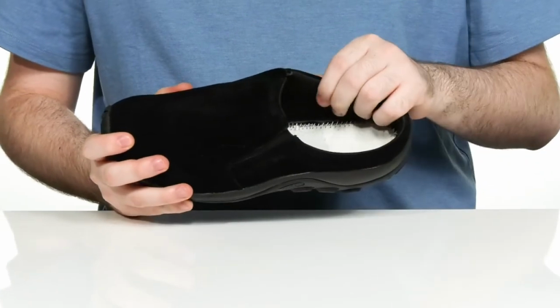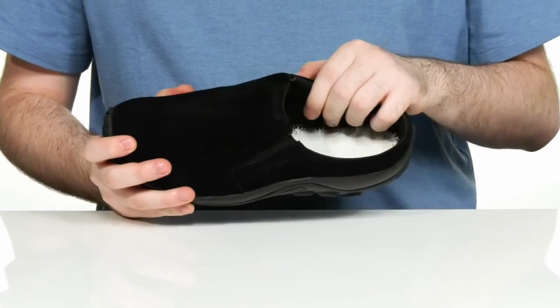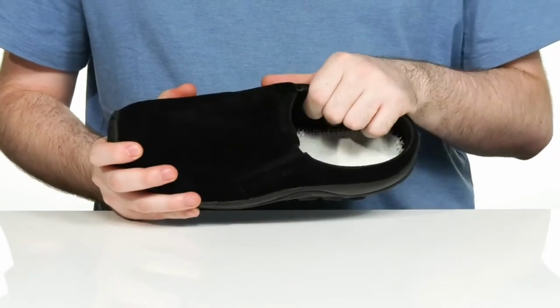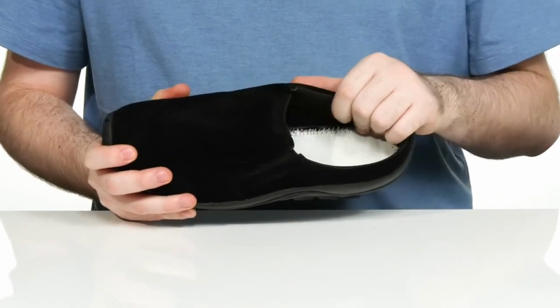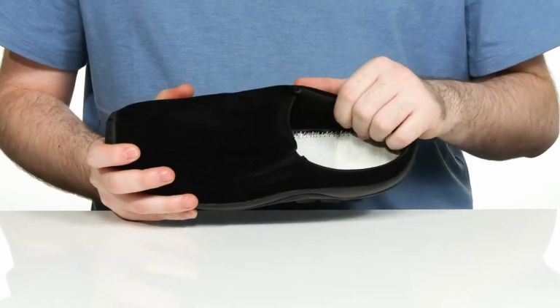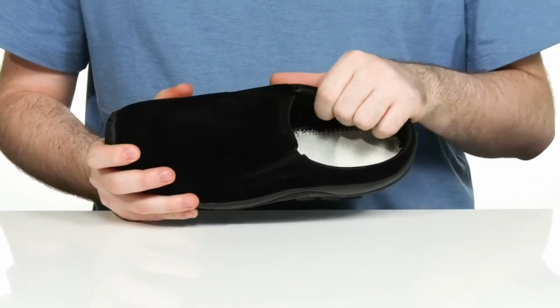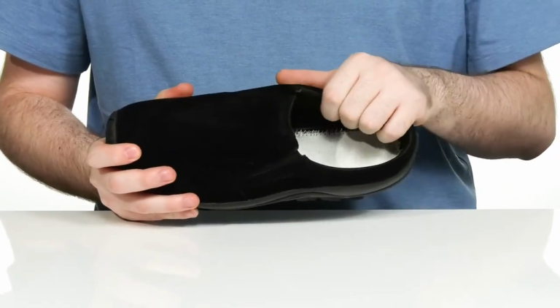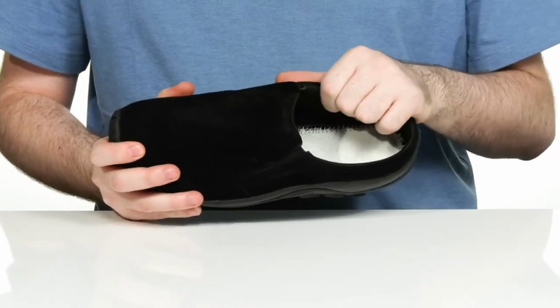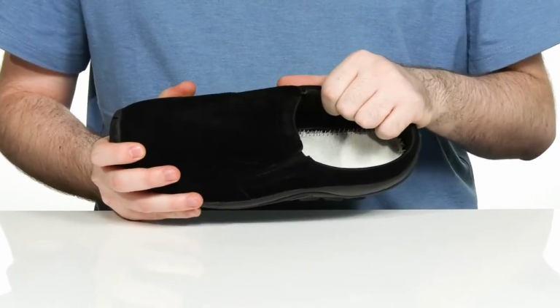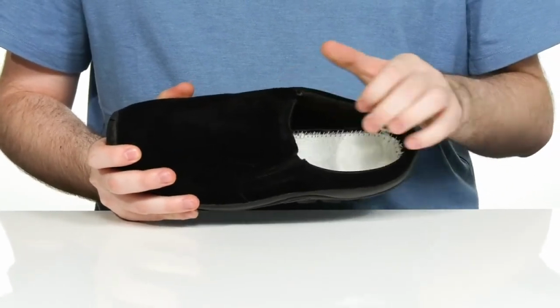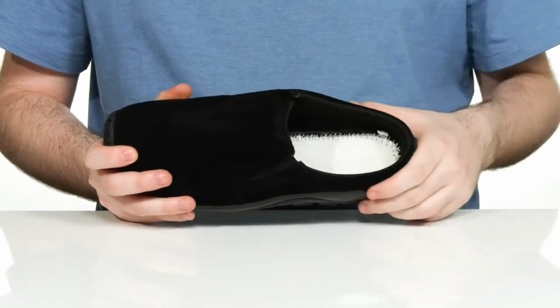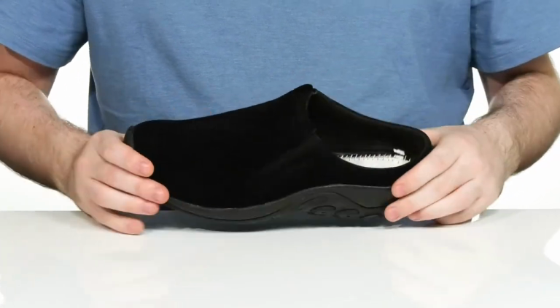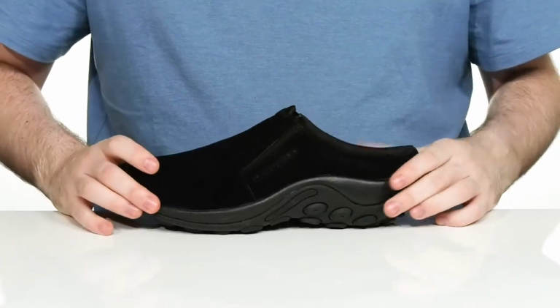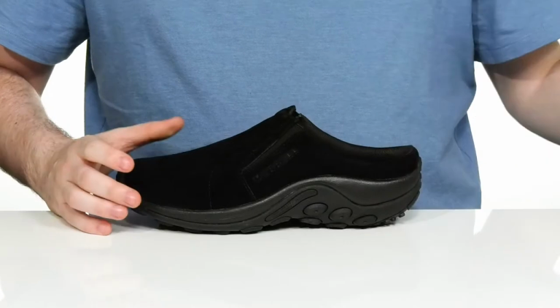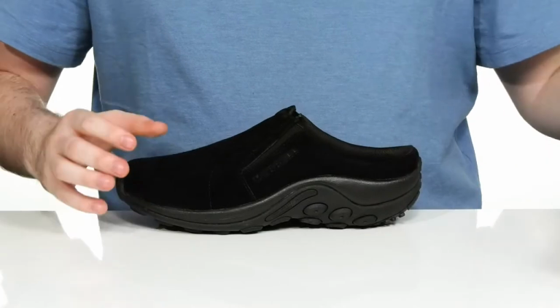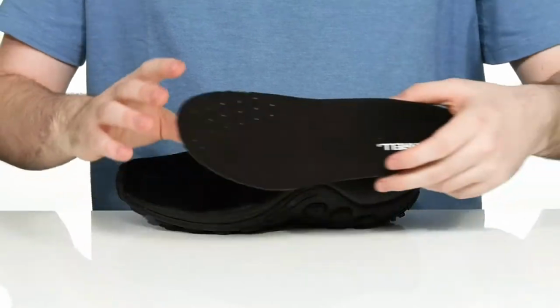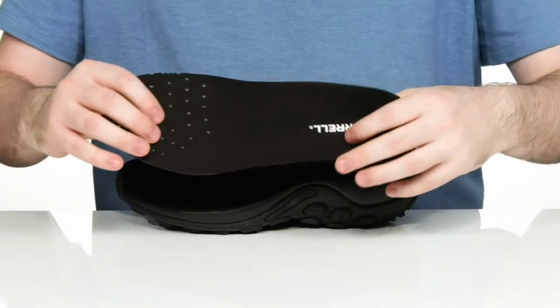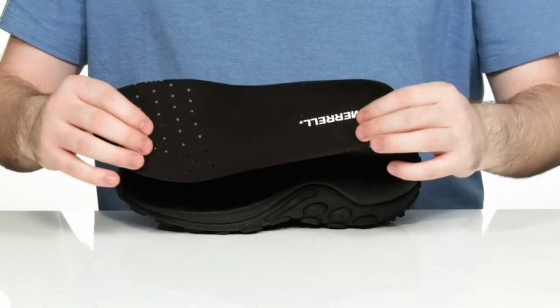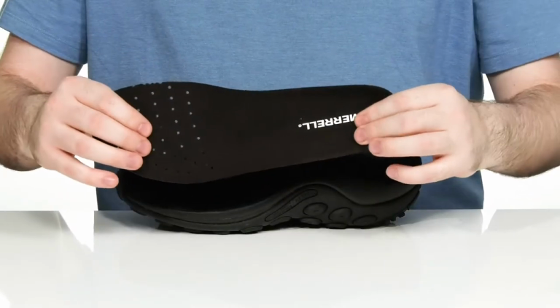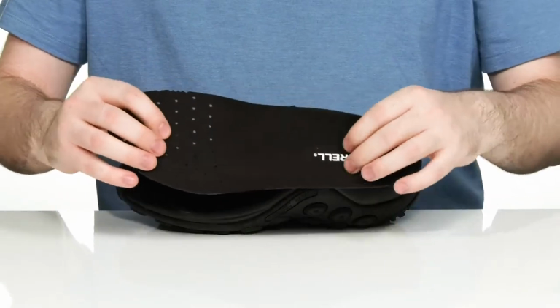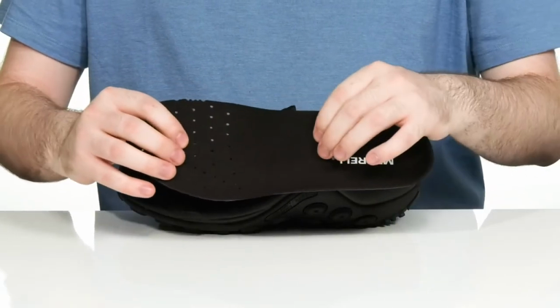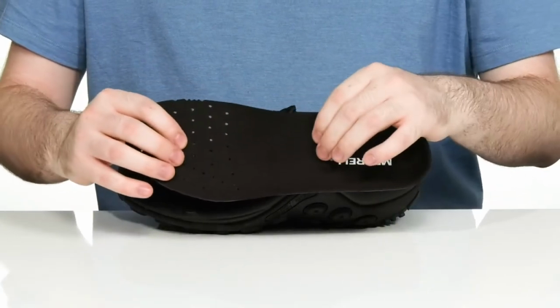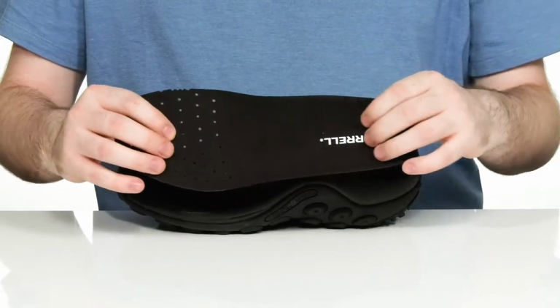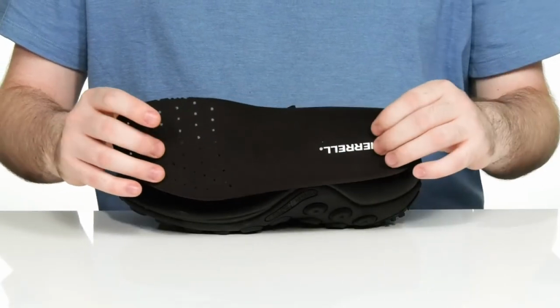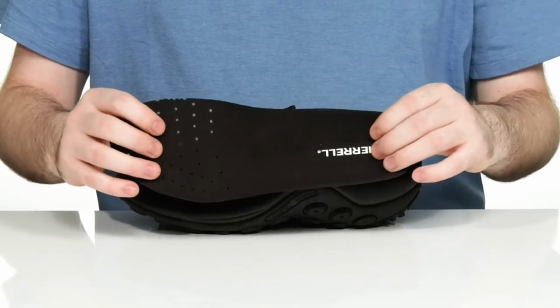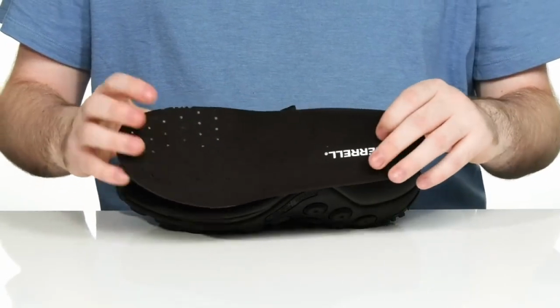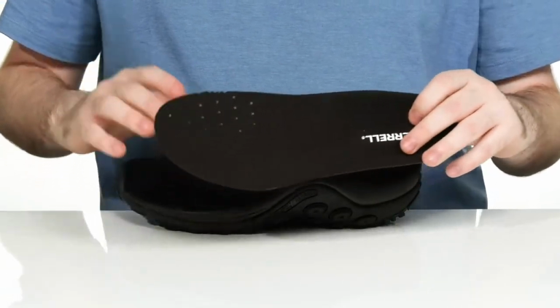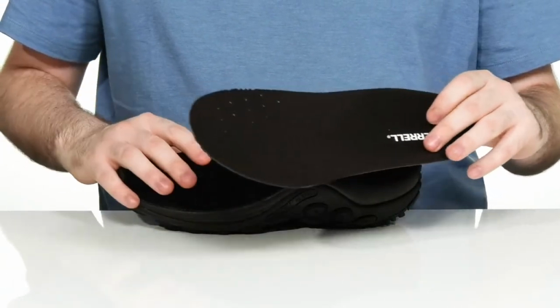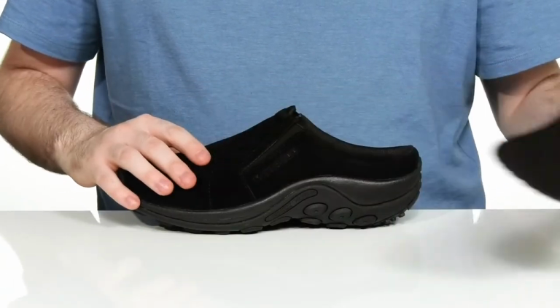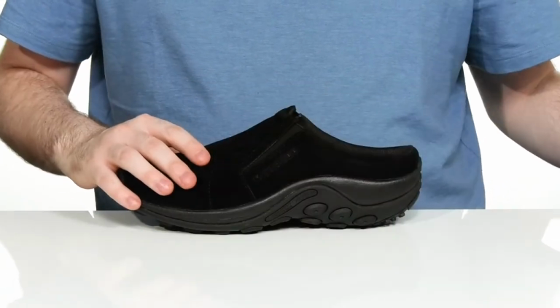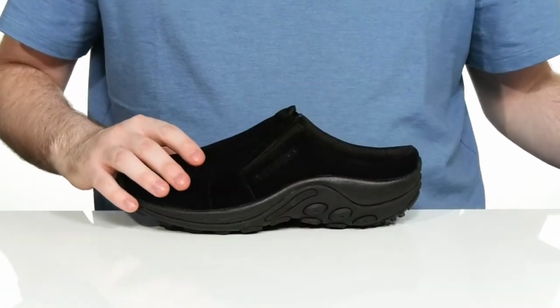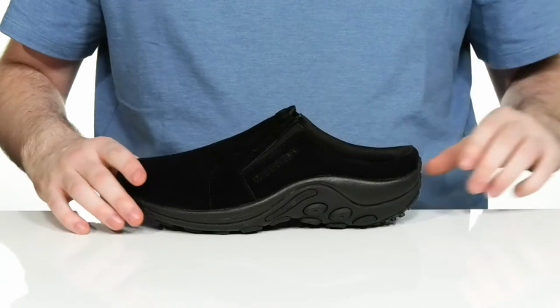The inside lining is meshed with lots of padding to keep it breathable and comfortable. It comes with a removable foam footbed with arch support and perforation to keep that inside always feeling great.